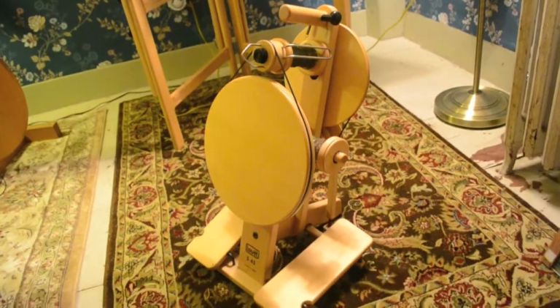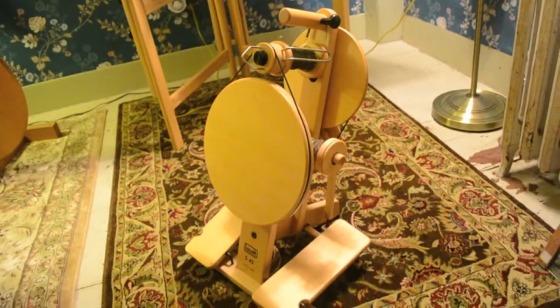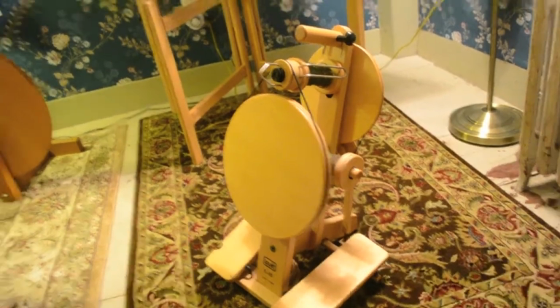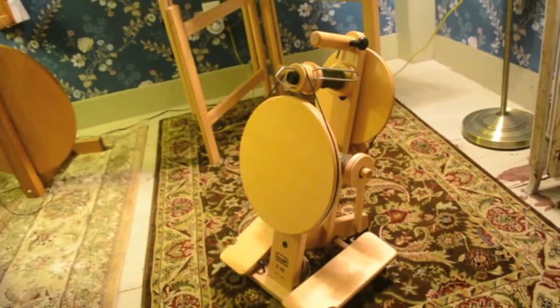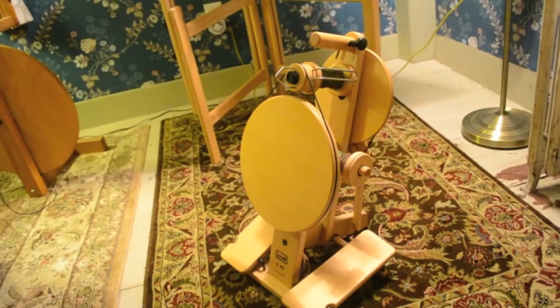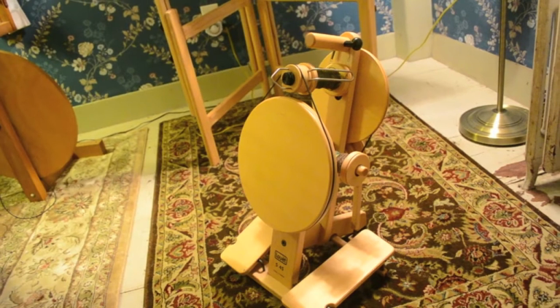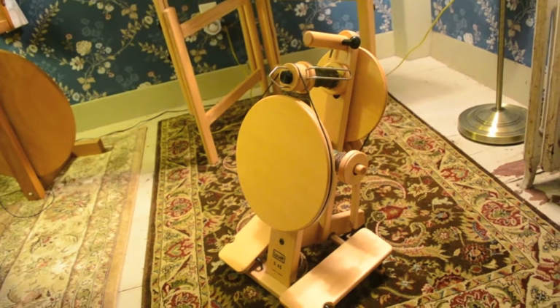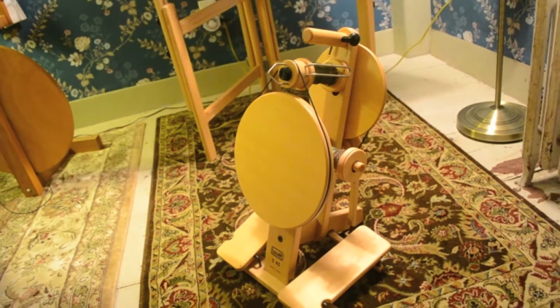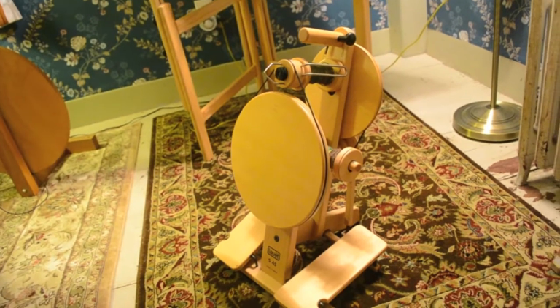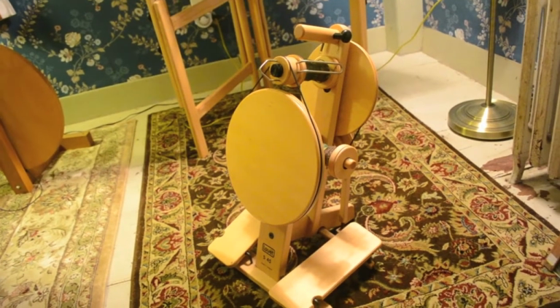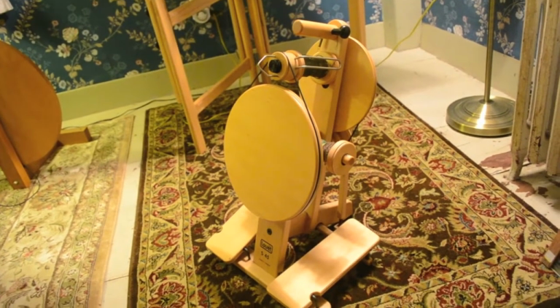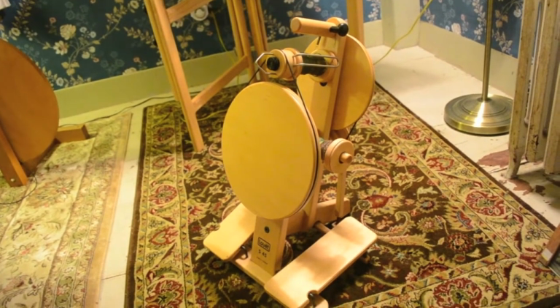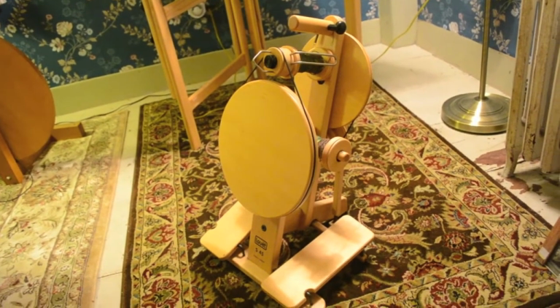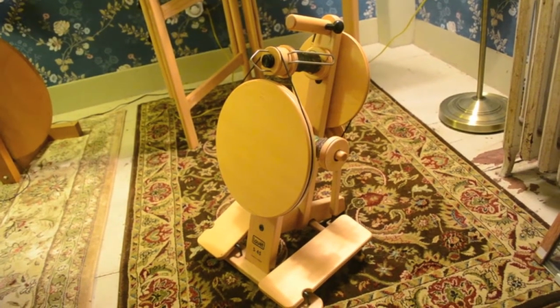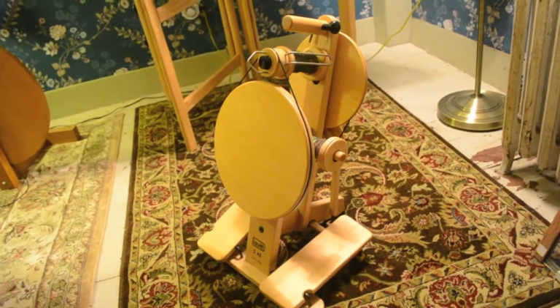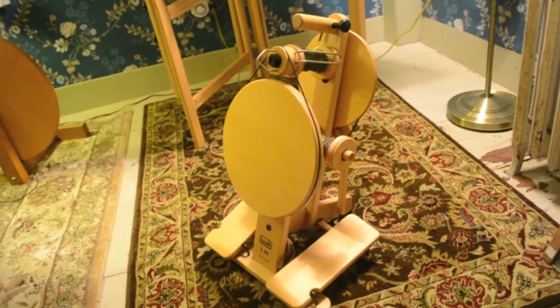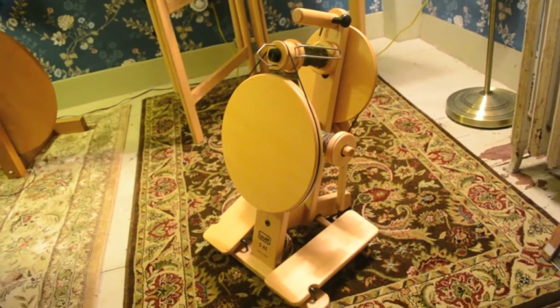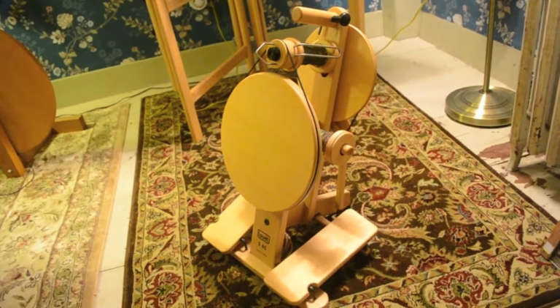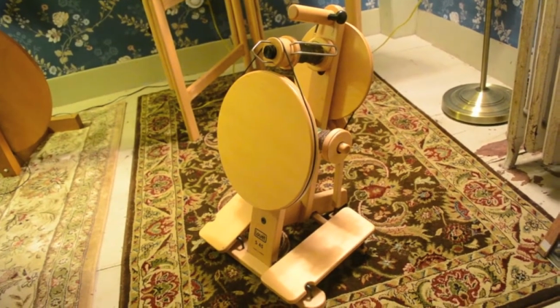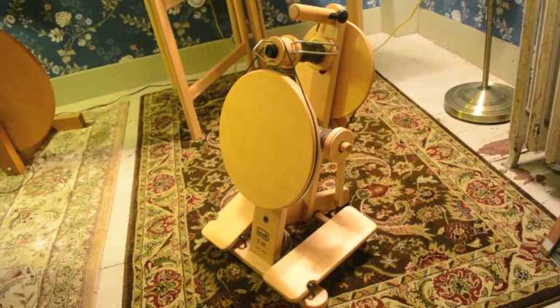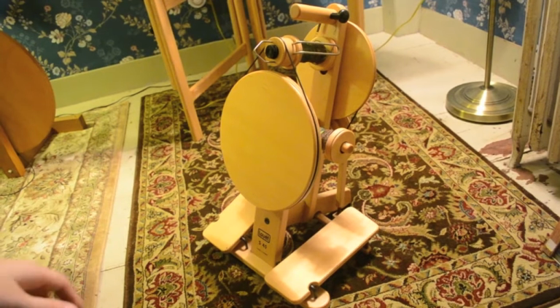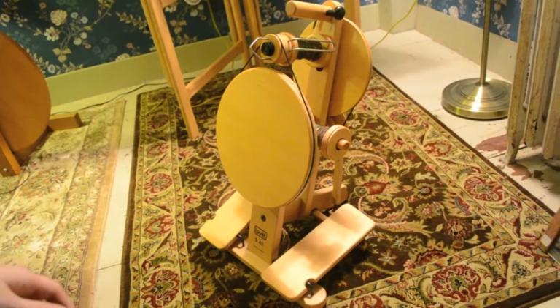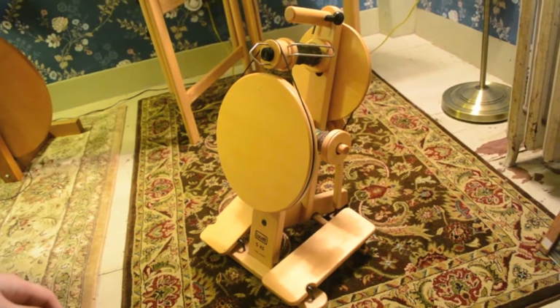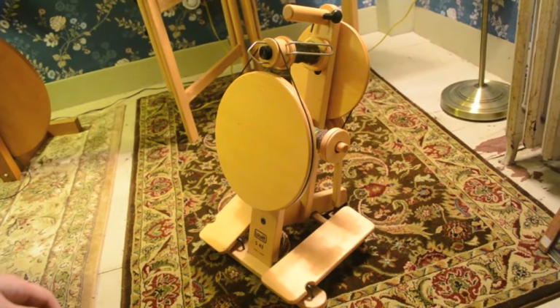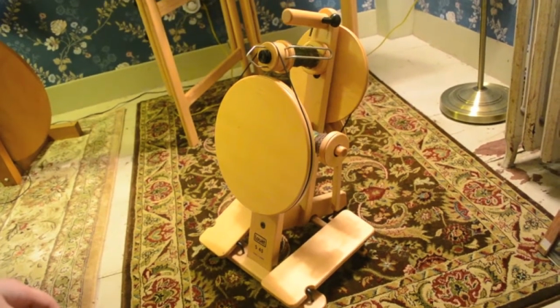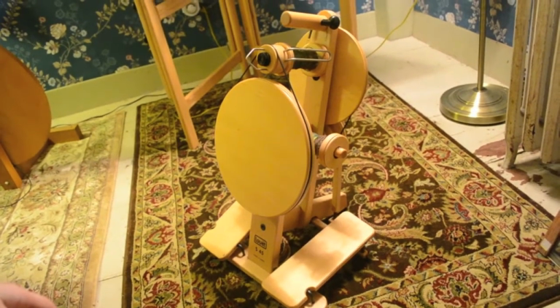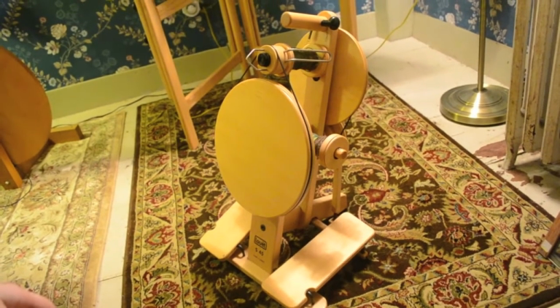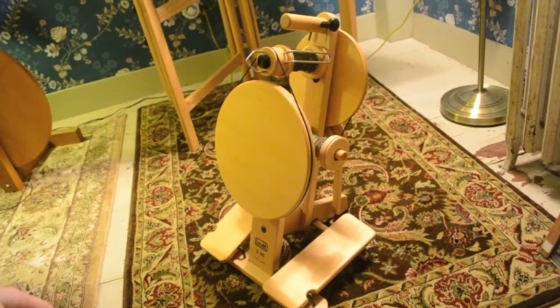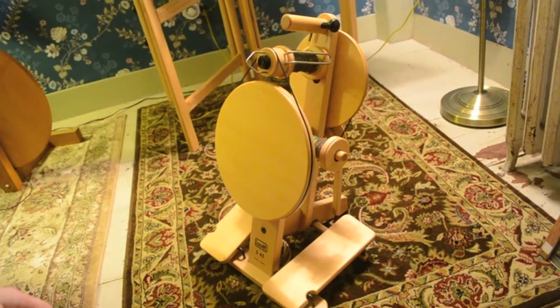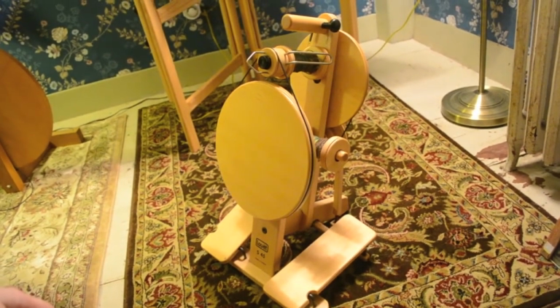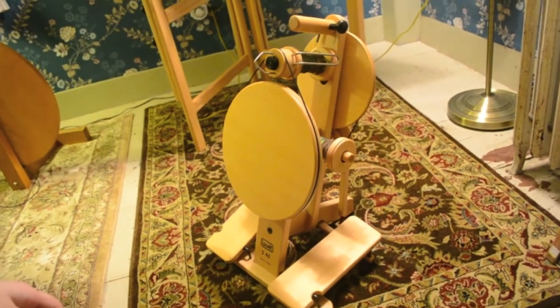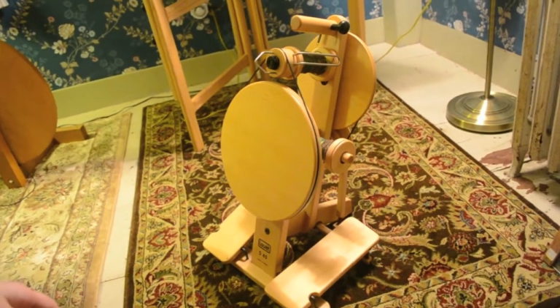This is my Louet S45, which is currently being talked about a lot on the Louet Lovers Ravelry group, so I thought I'd make a little video so people could see kind of how it worked.